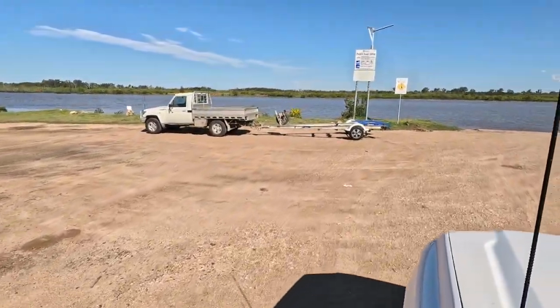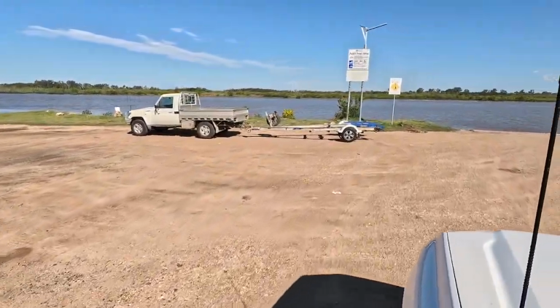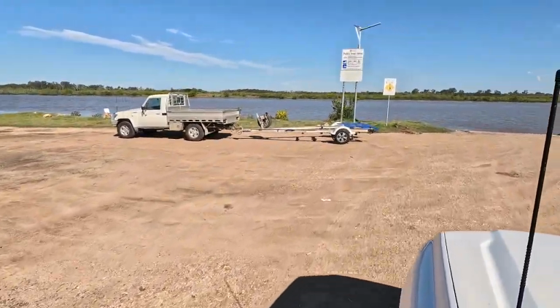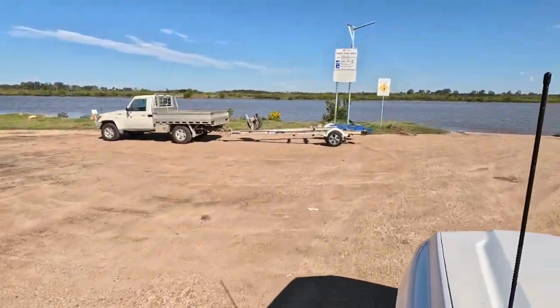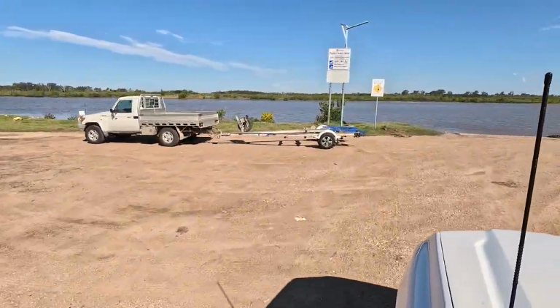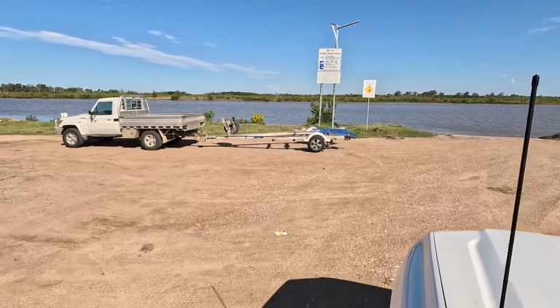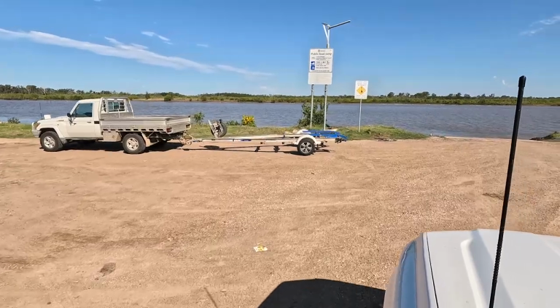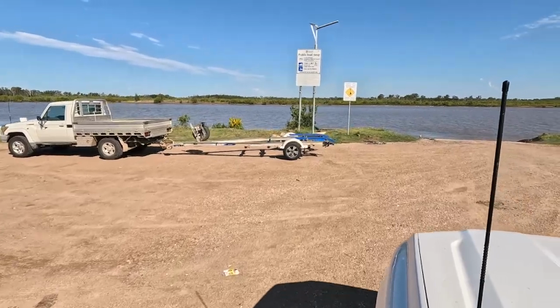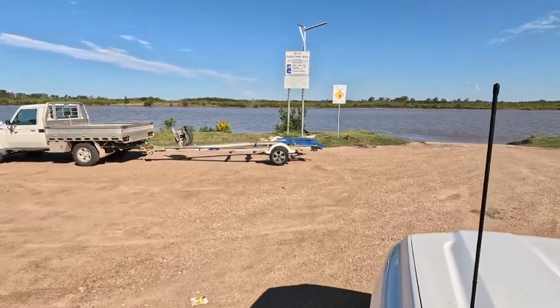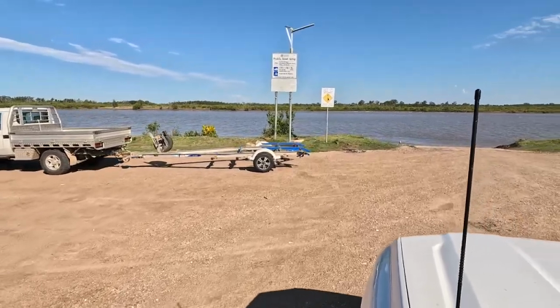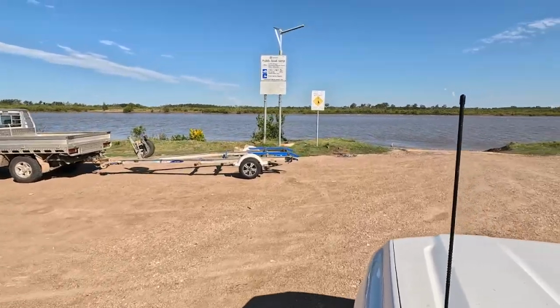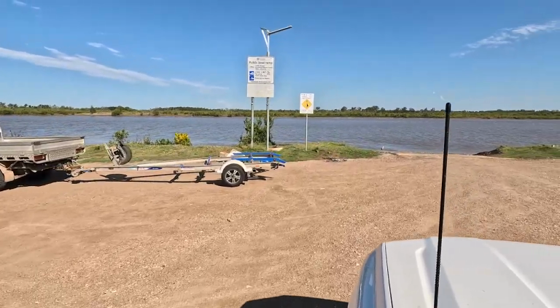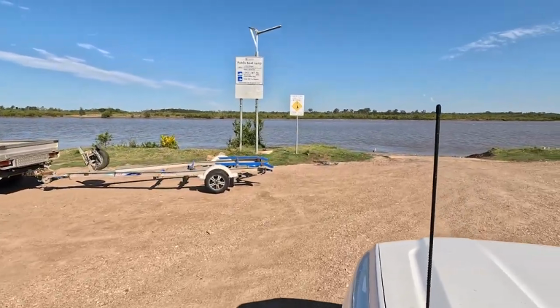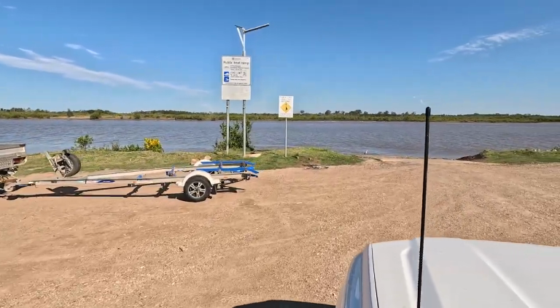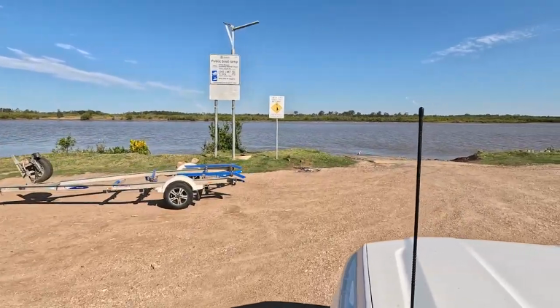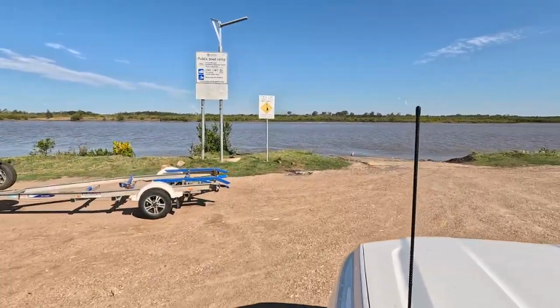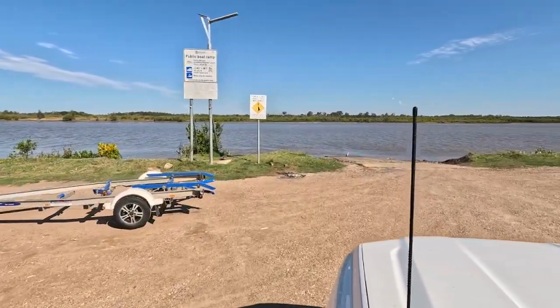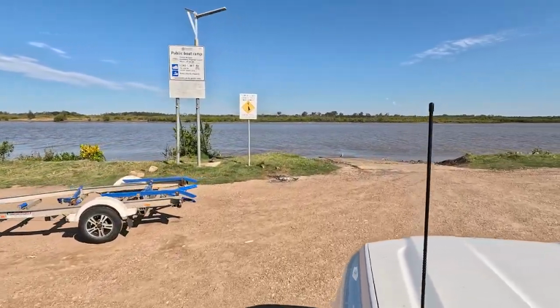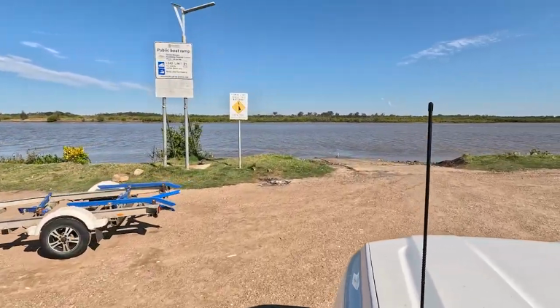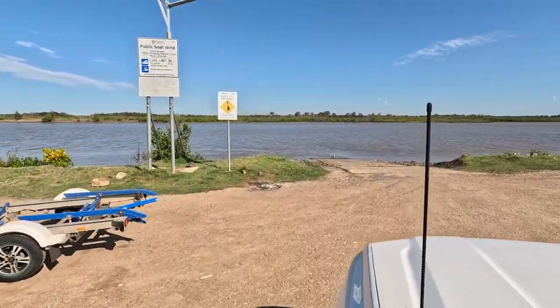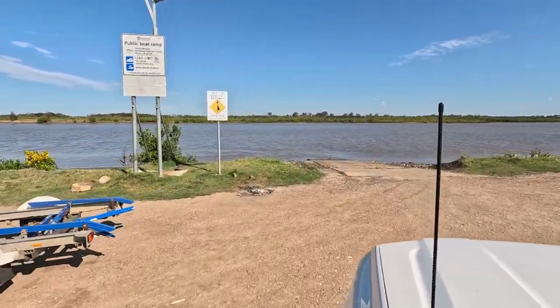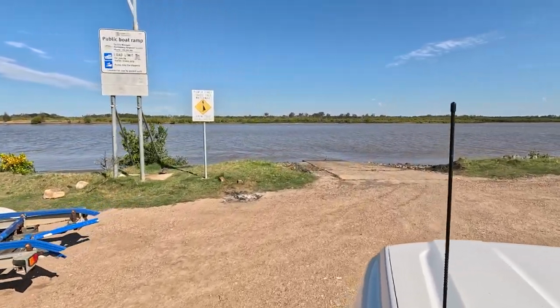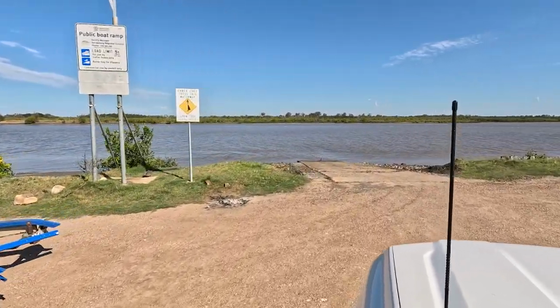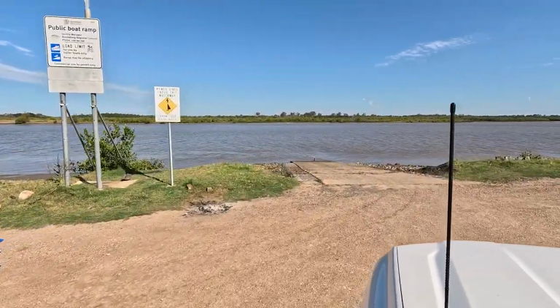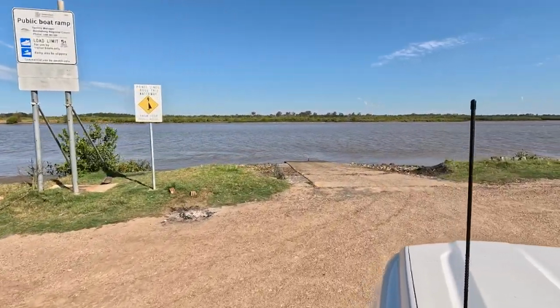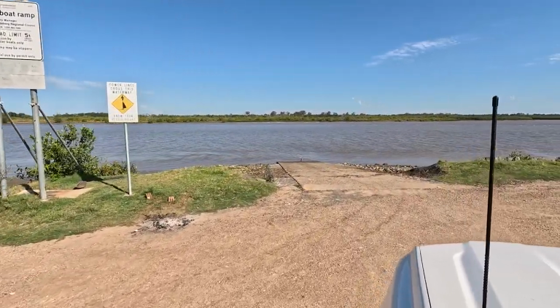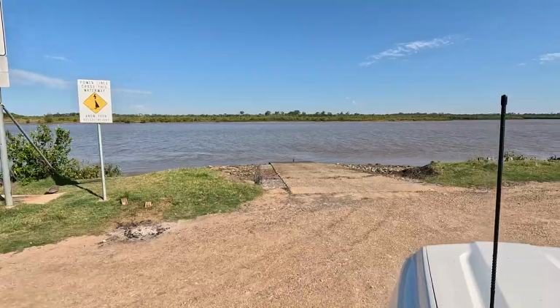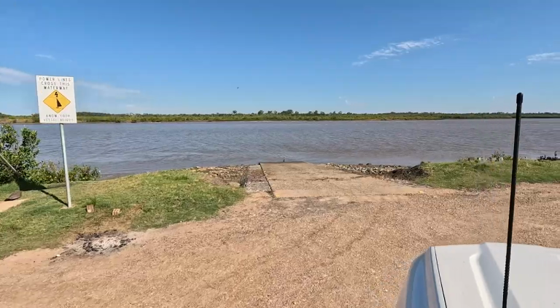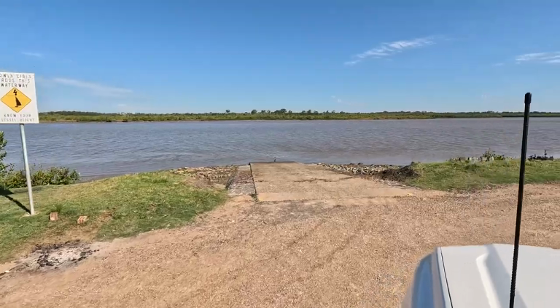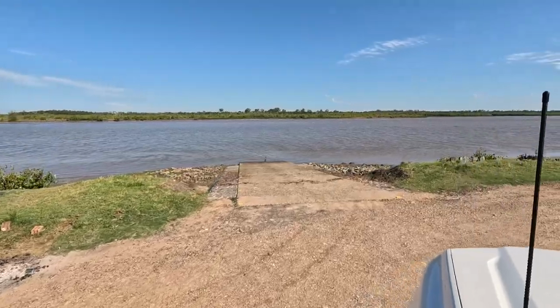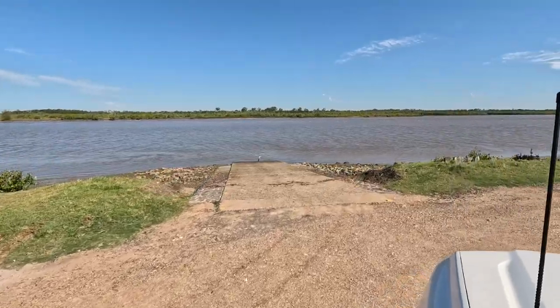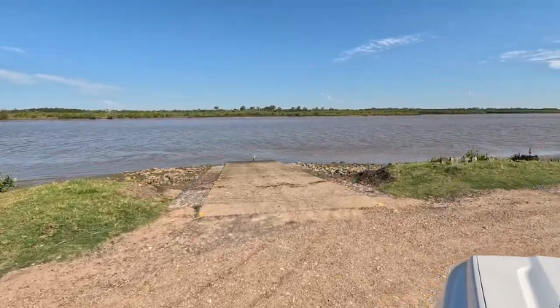There's another boat ramp and a large parking area about 3km from the van park. It had great access to the river.